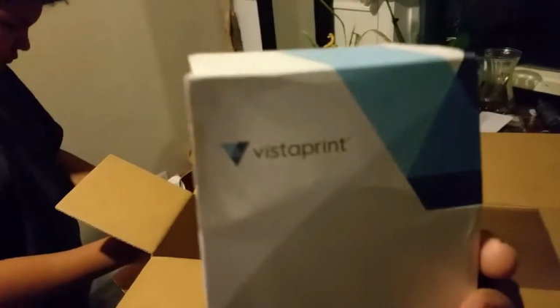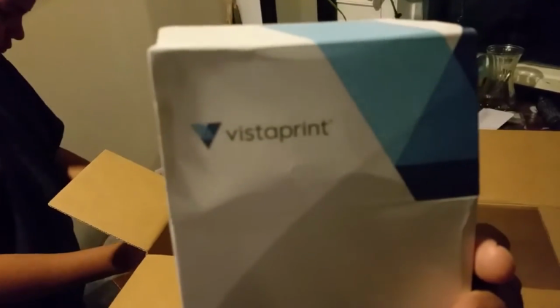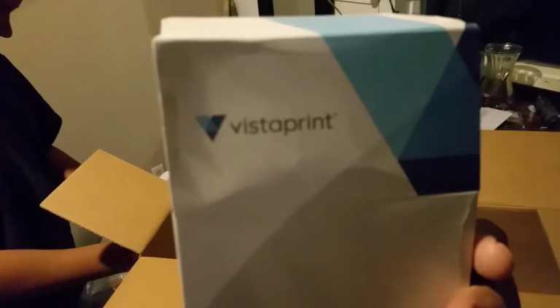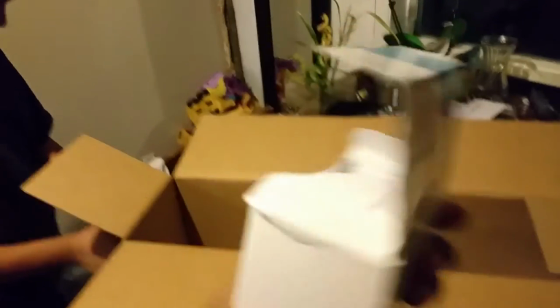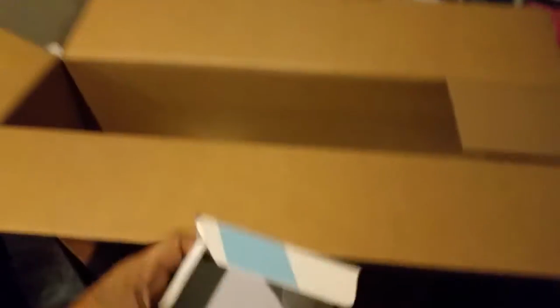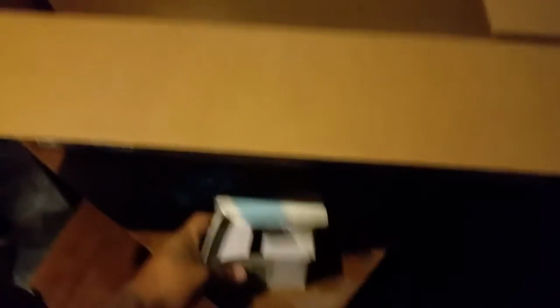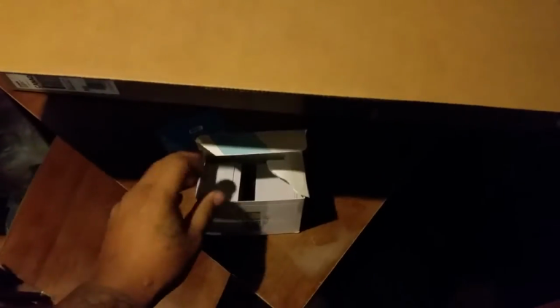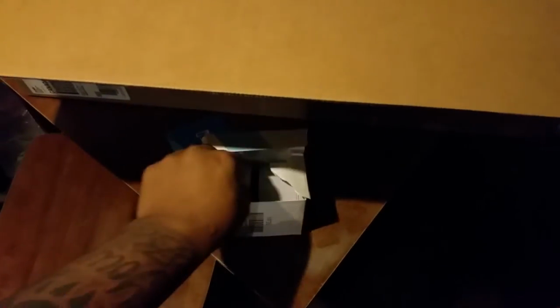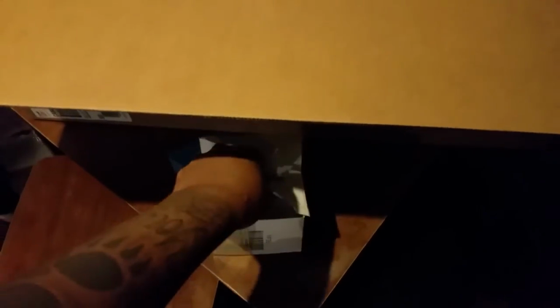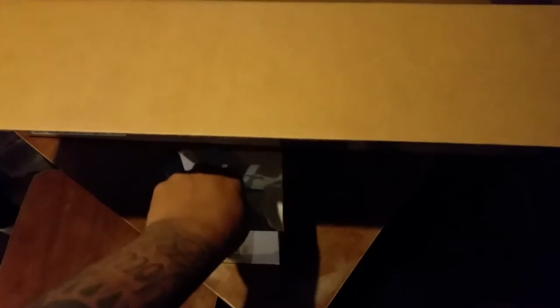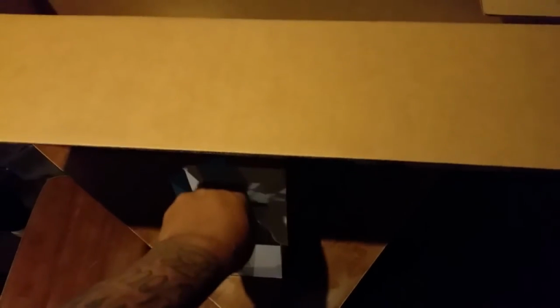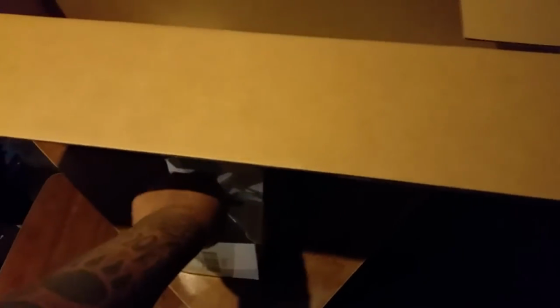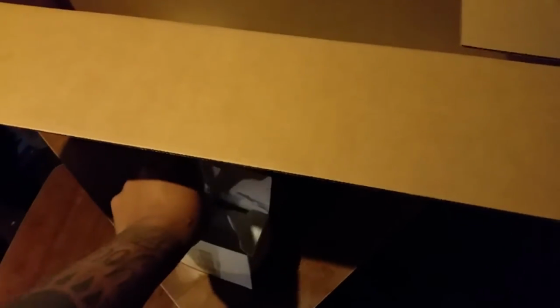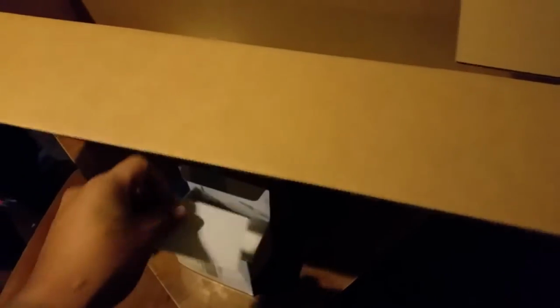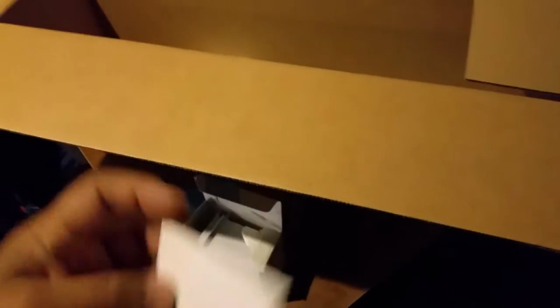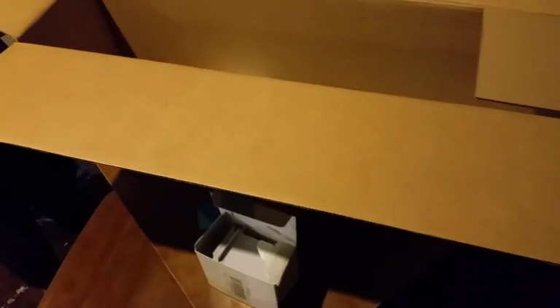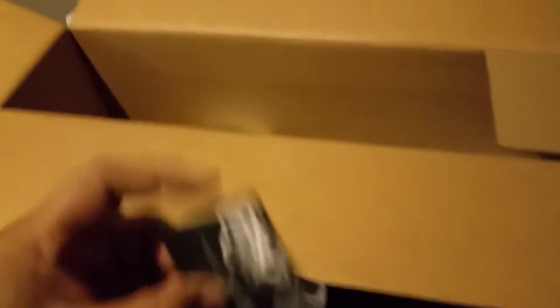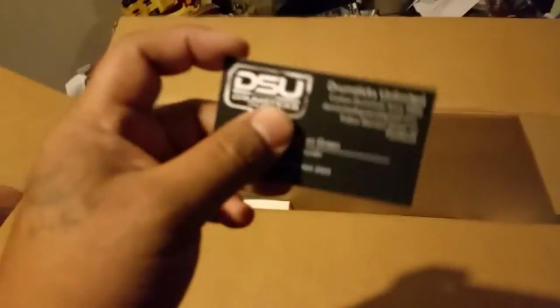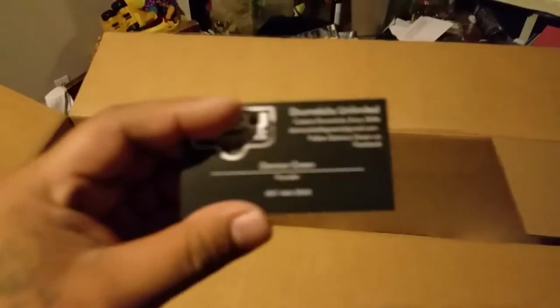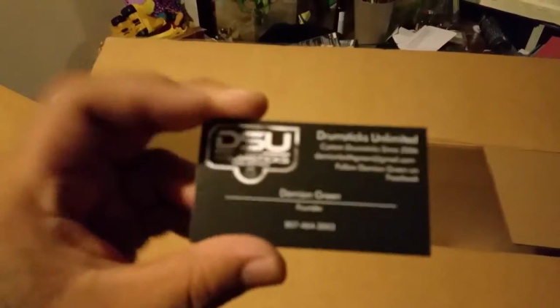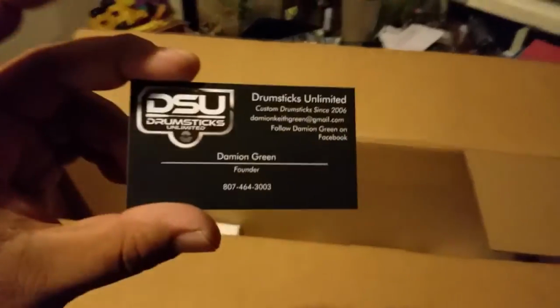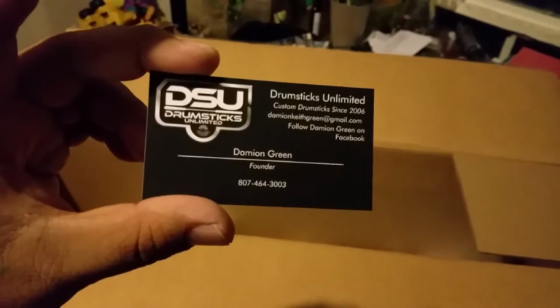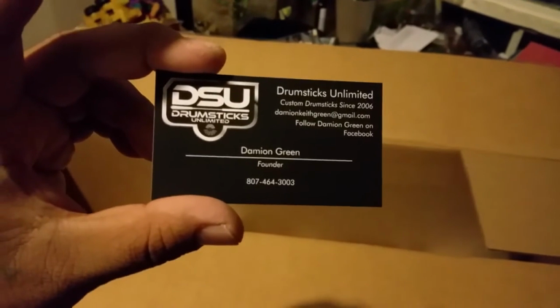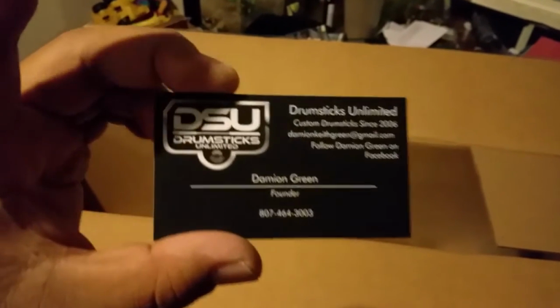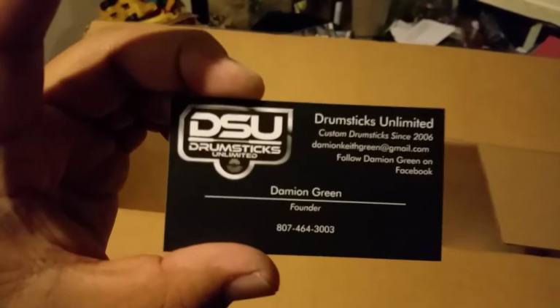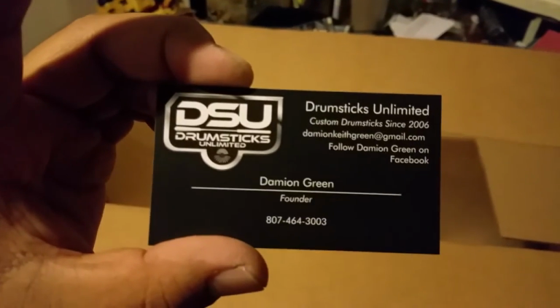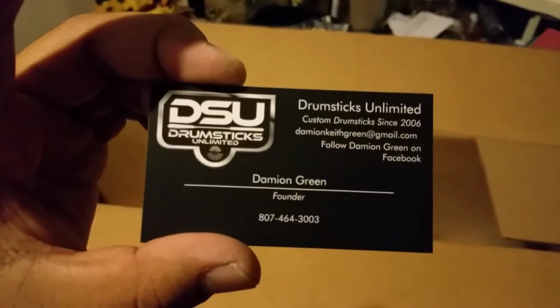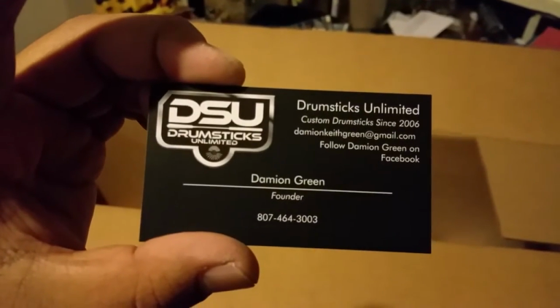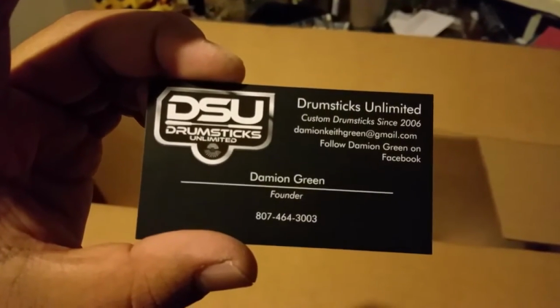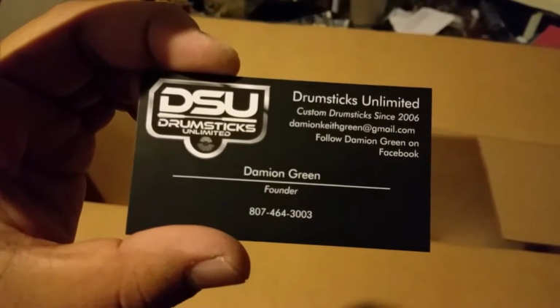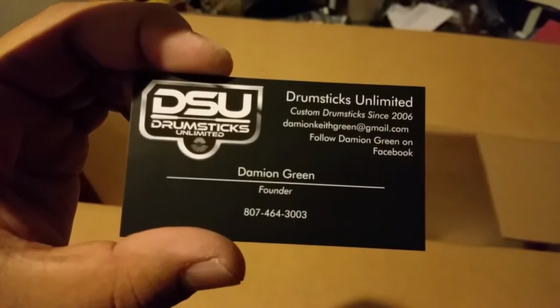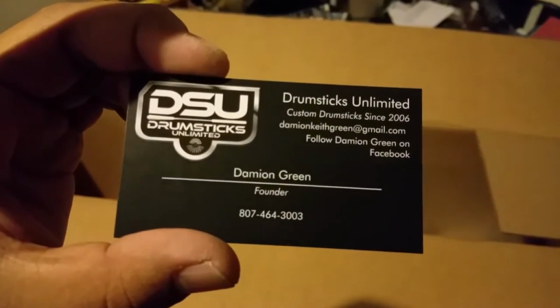So I got these from Vistaprint and this is what I got made. Got some business cards made — Jumpsticks unlimited.